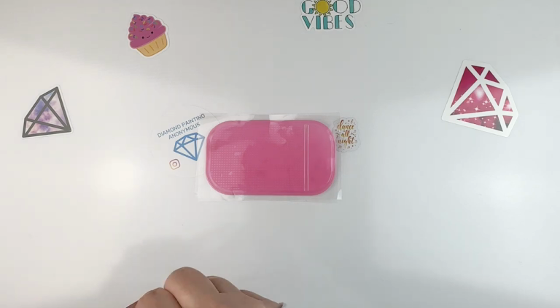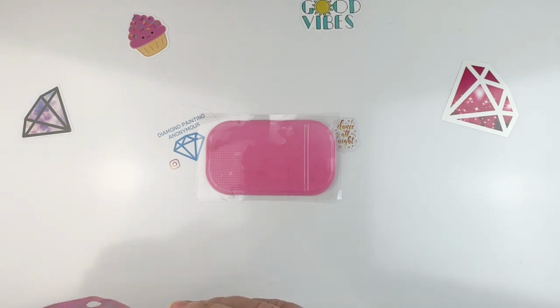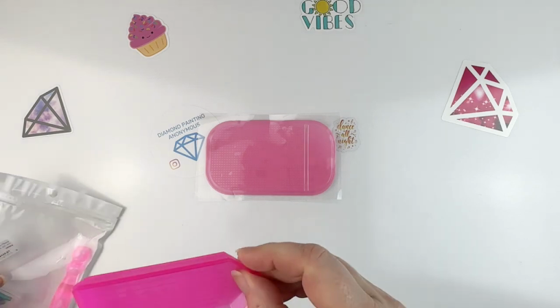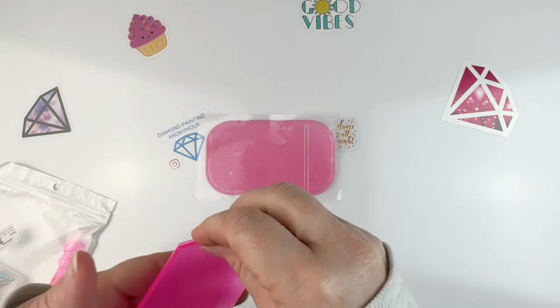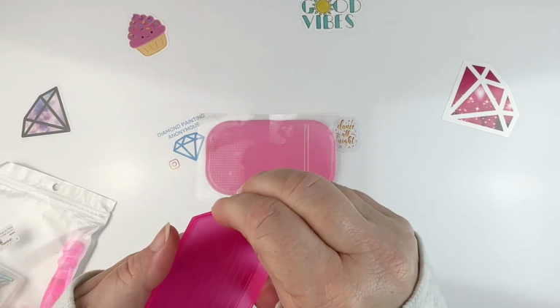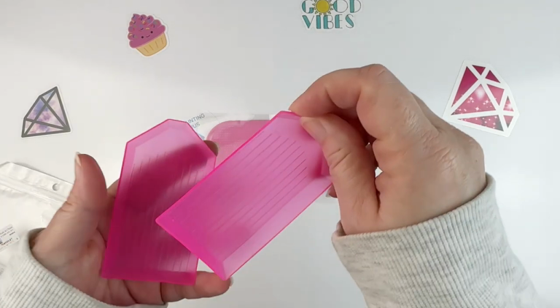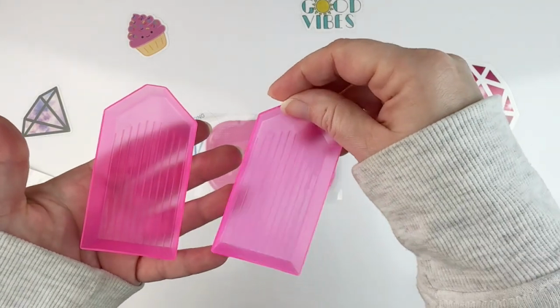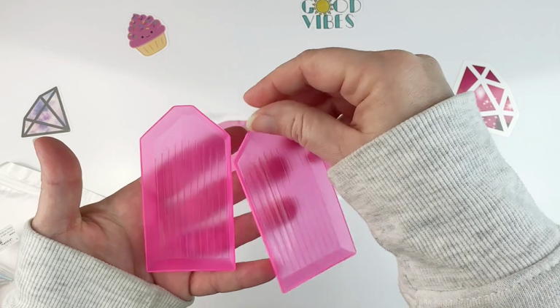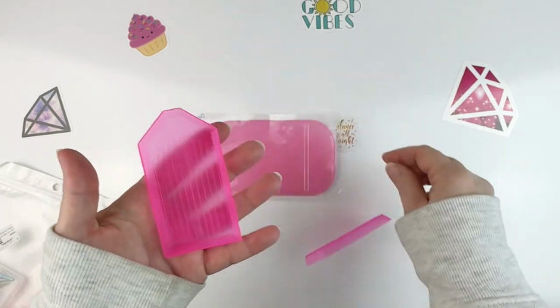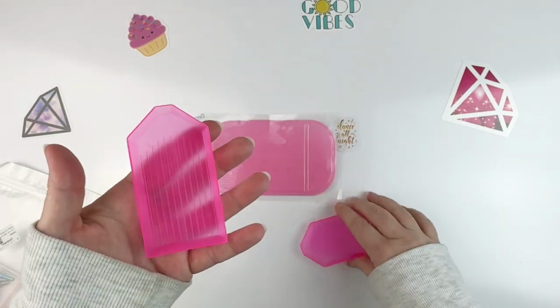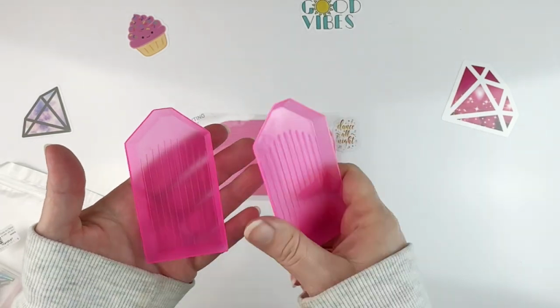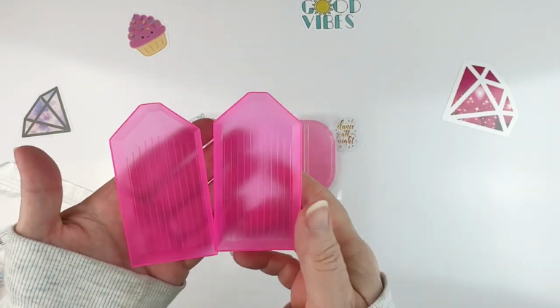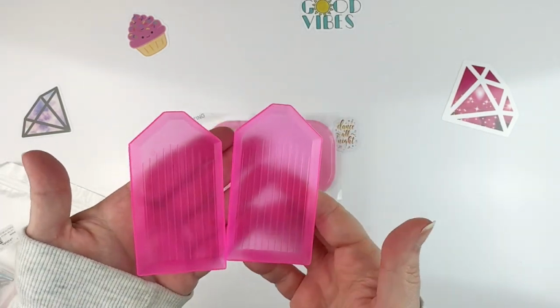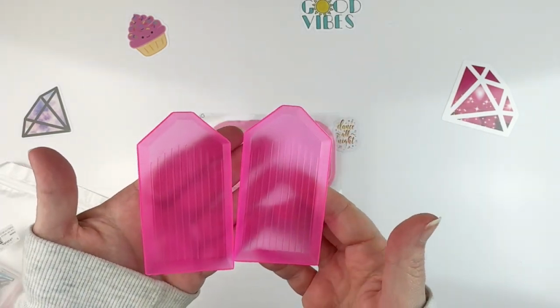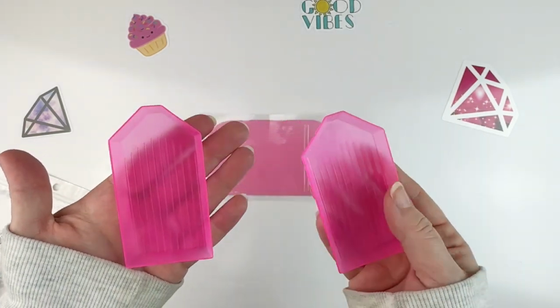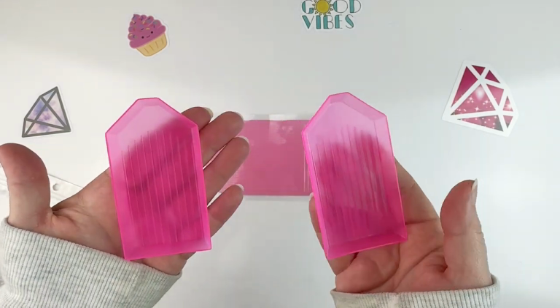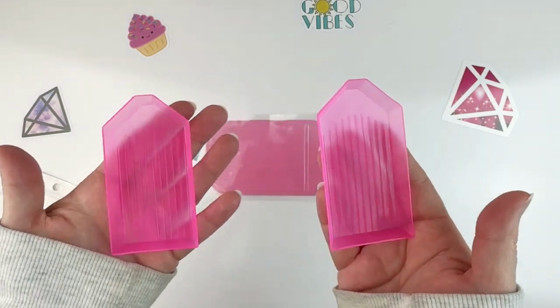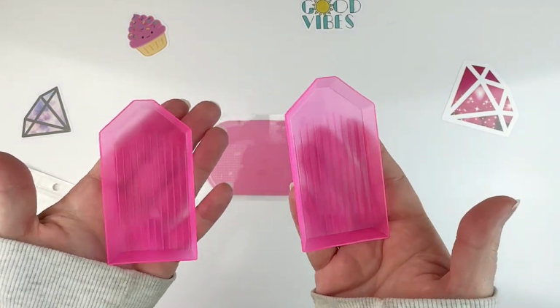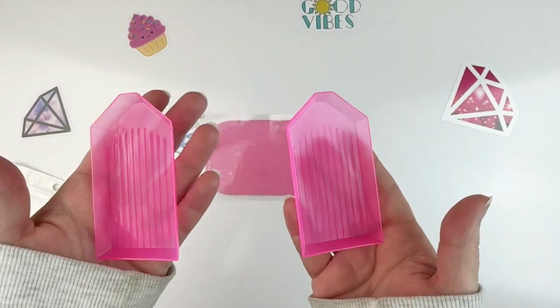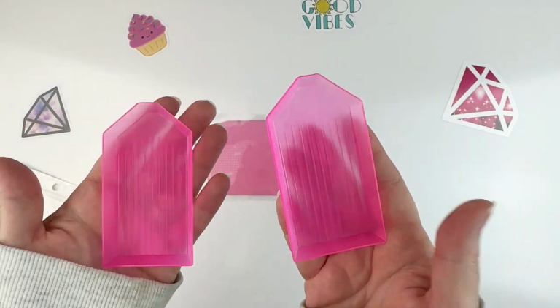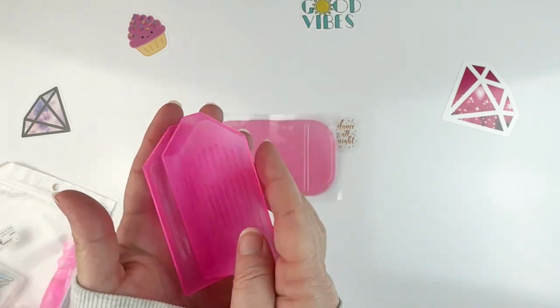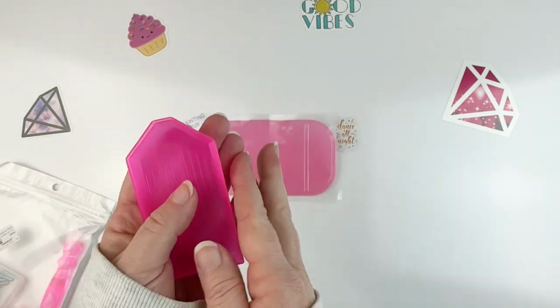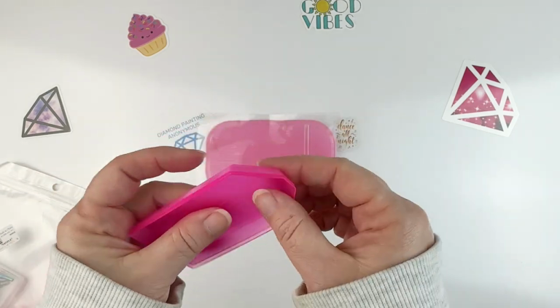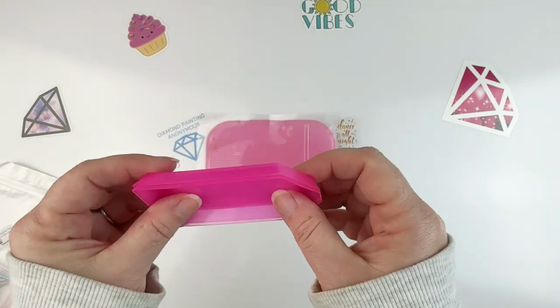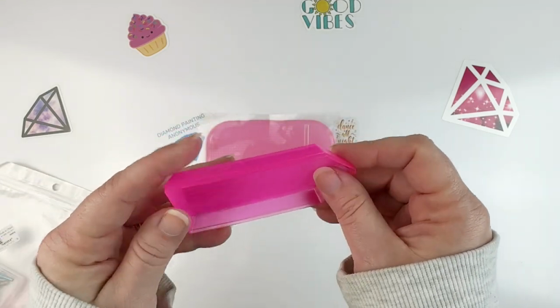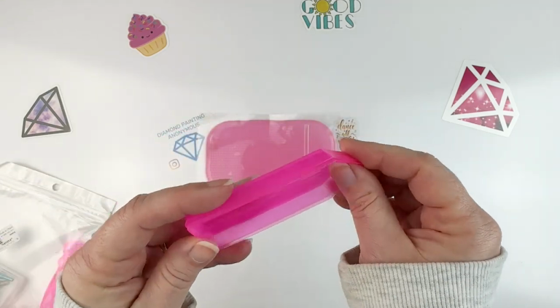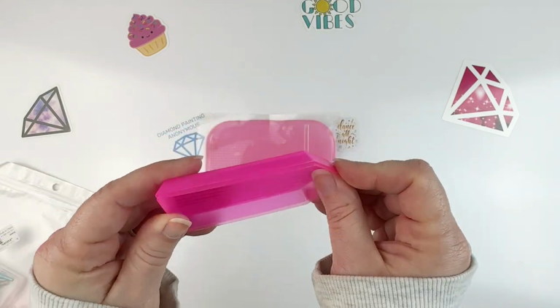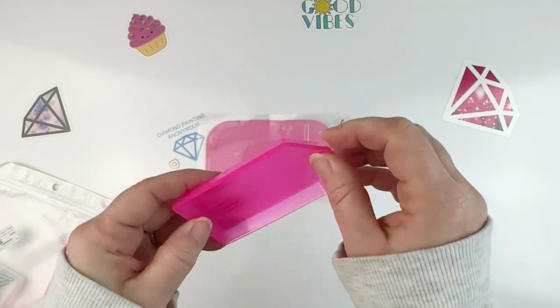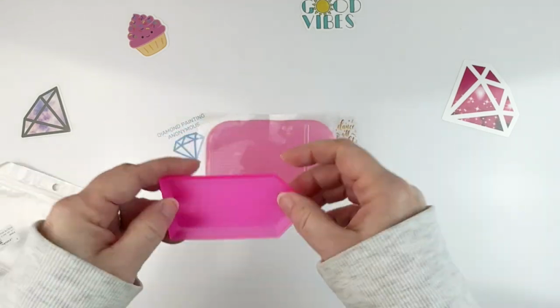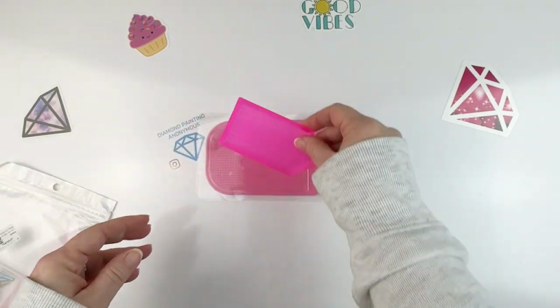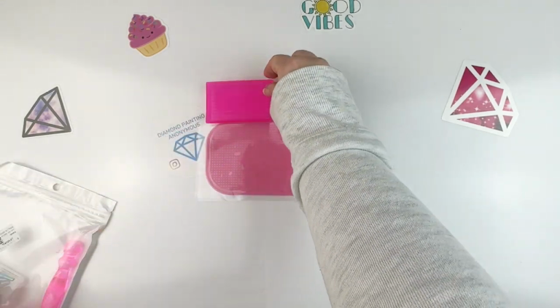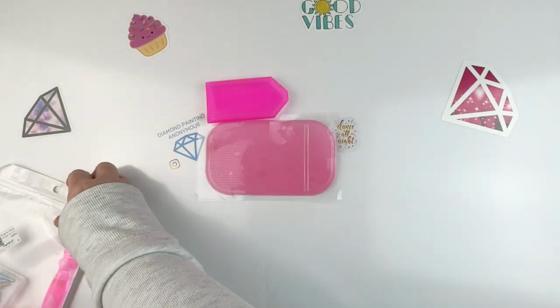You get two pink little boats, which I thought was so cute. I don't use these boats — they're normally green, but the fact that they were pink was really cute. So you get pink boats.